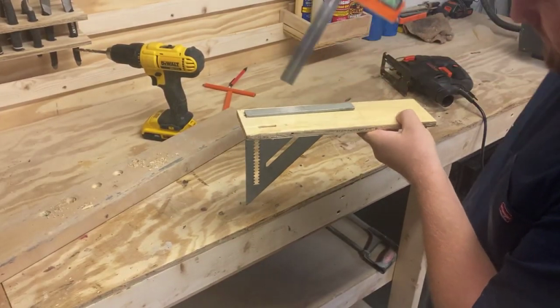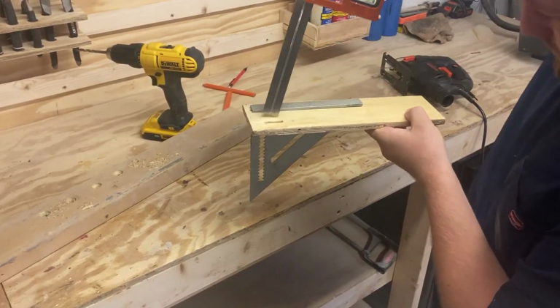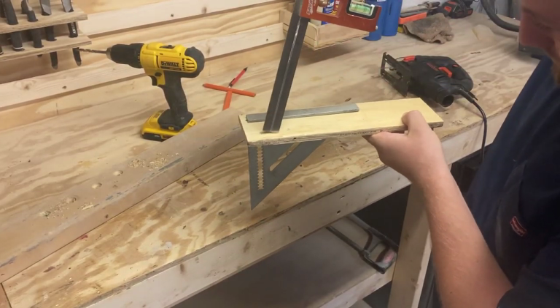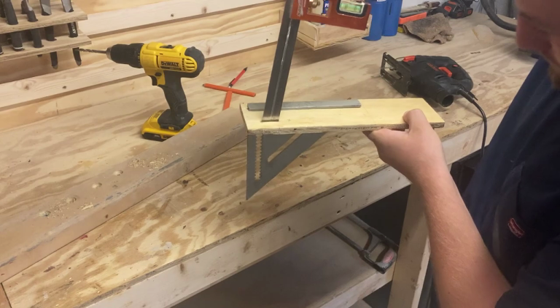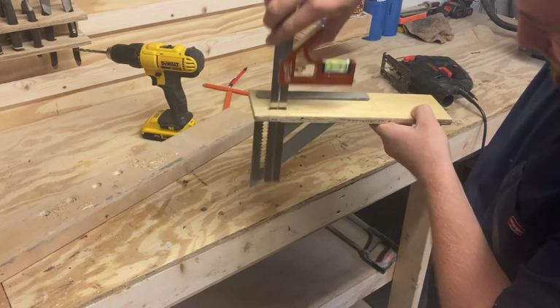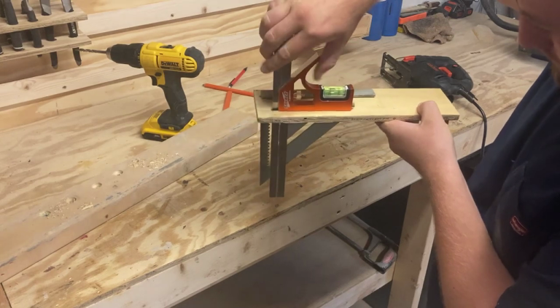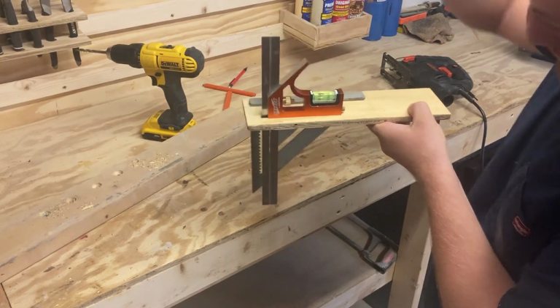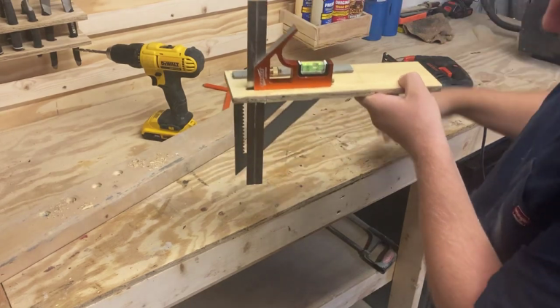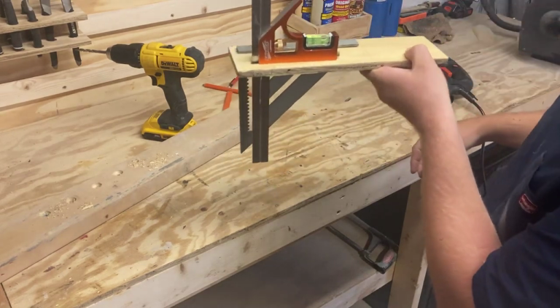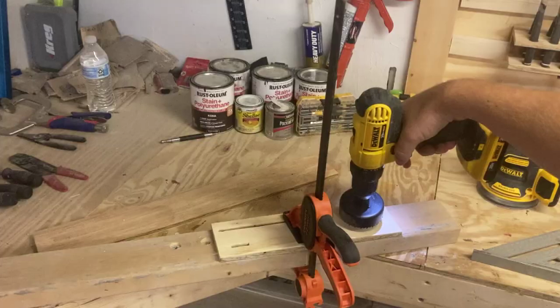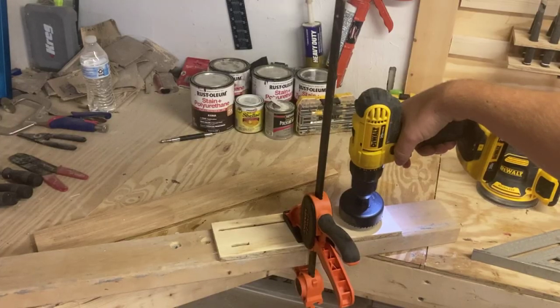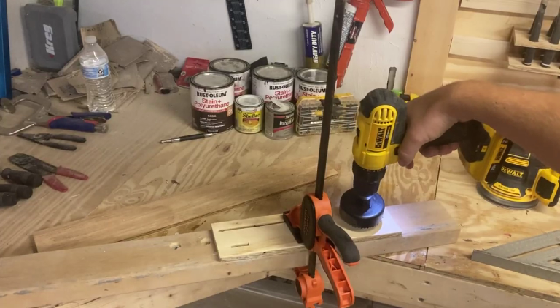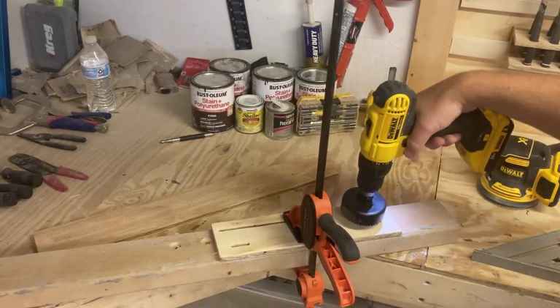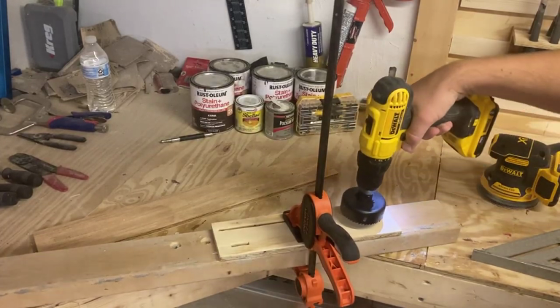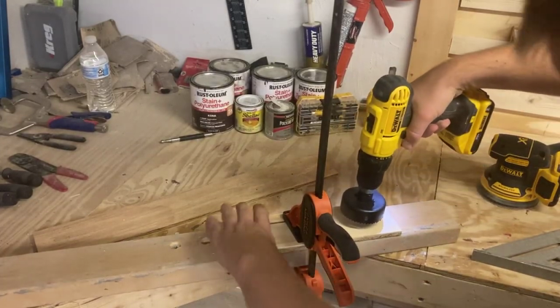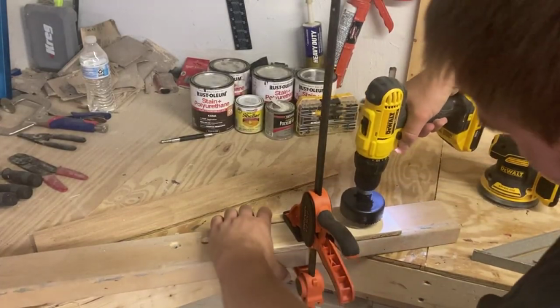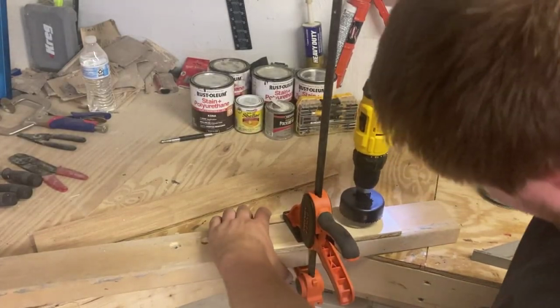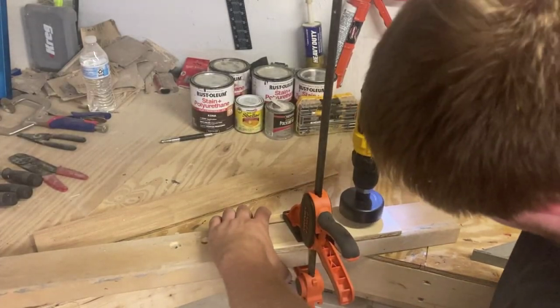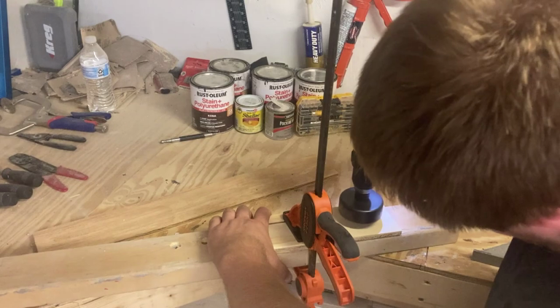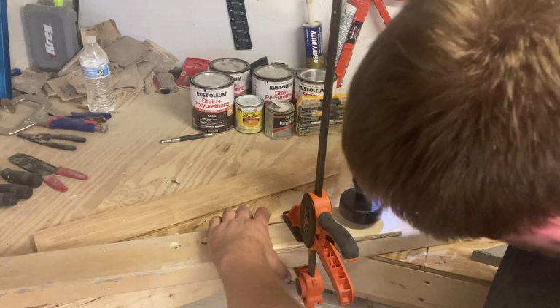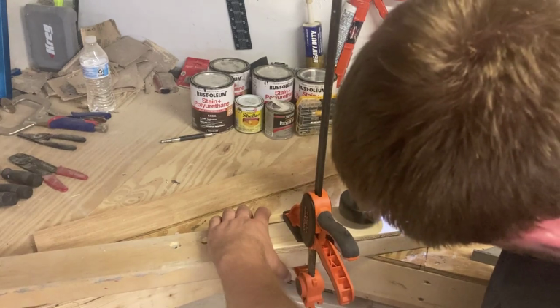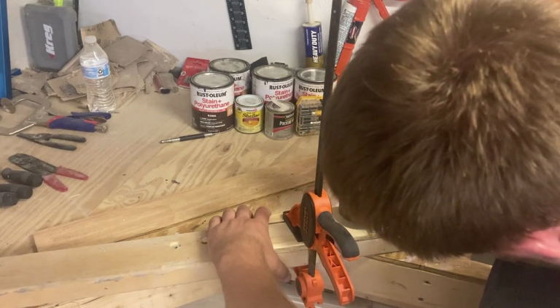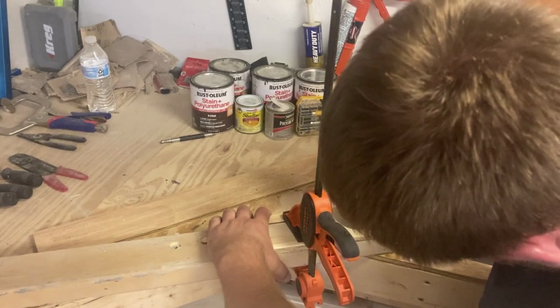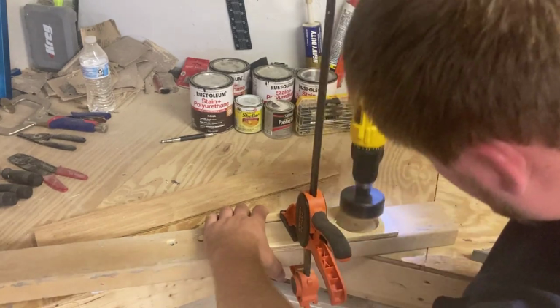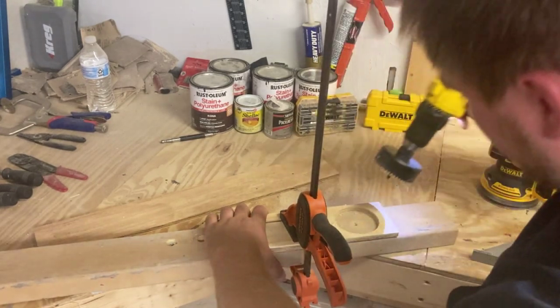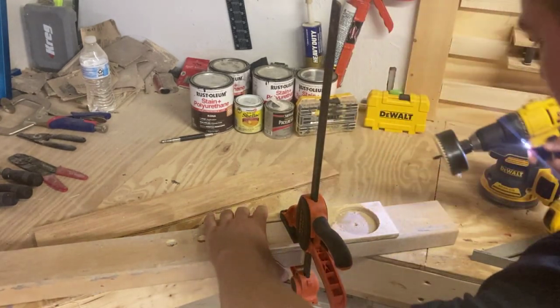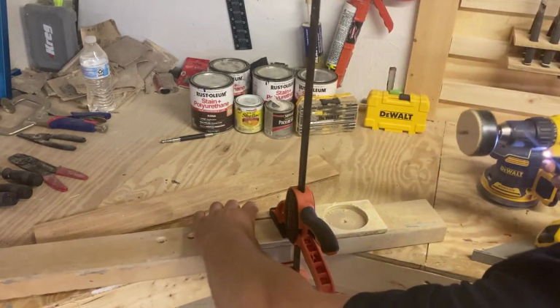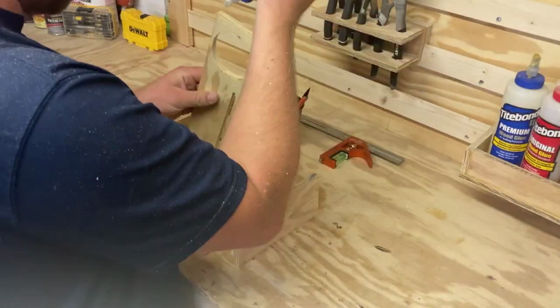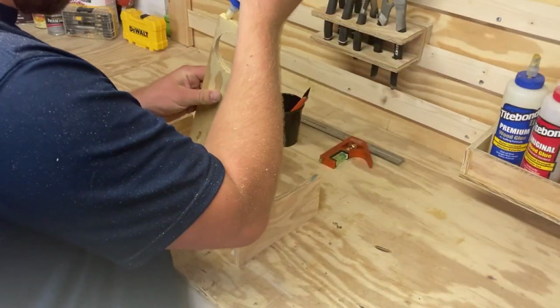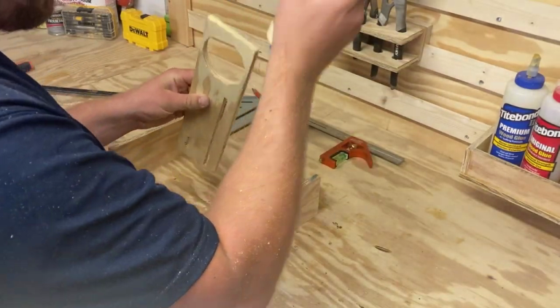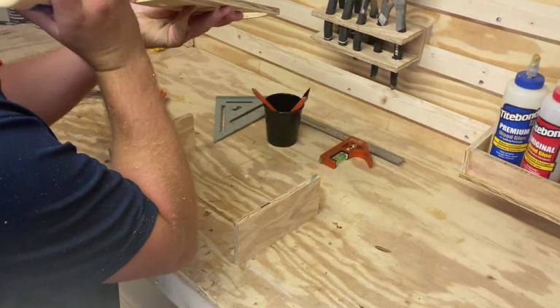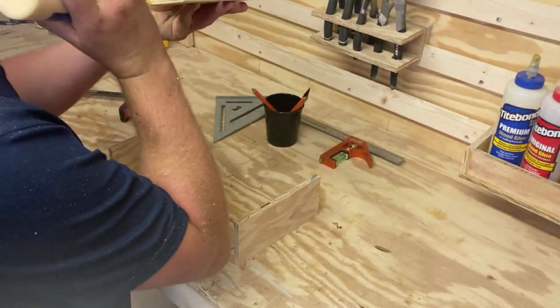Now we just need to cut a circle for our cup that holds our pencils. Then we'll glue it, clamp it, and it'll be ready to go as well.